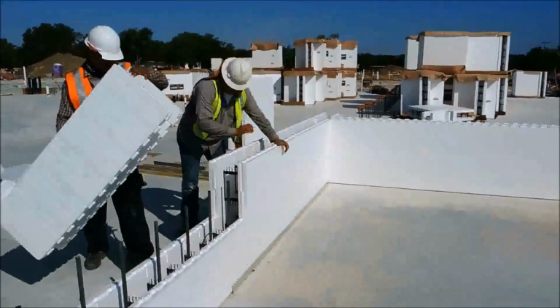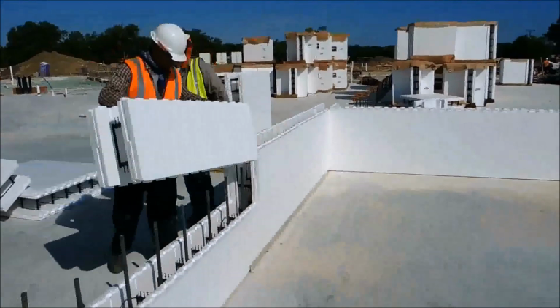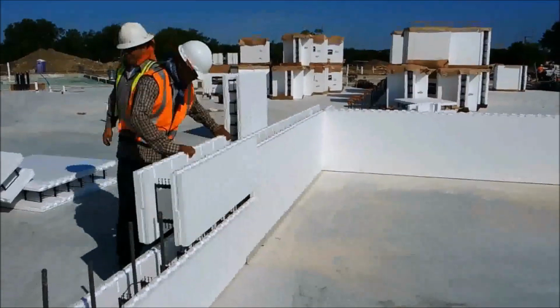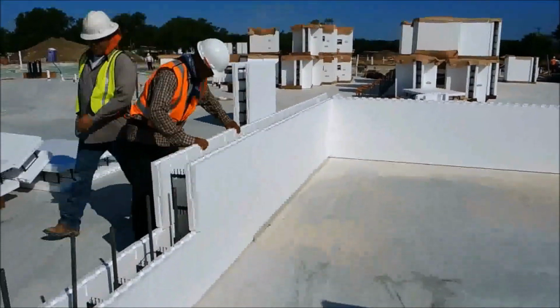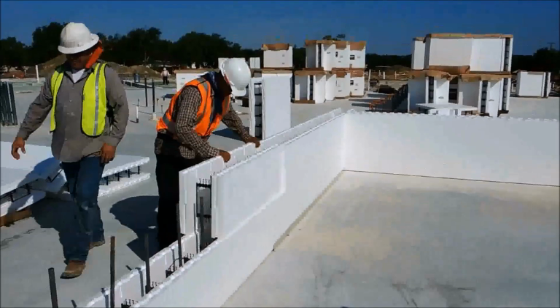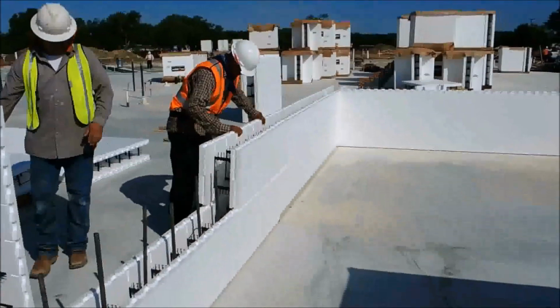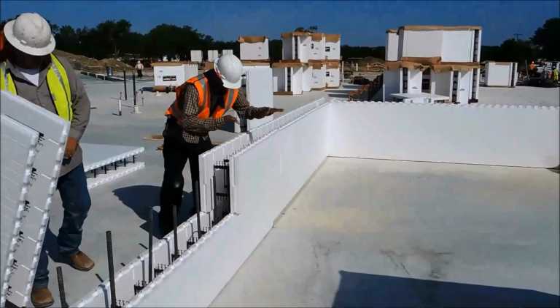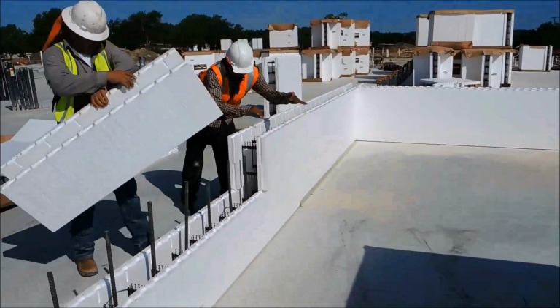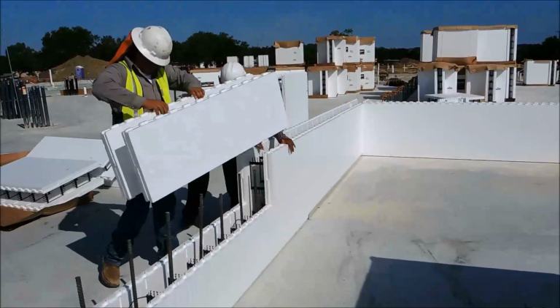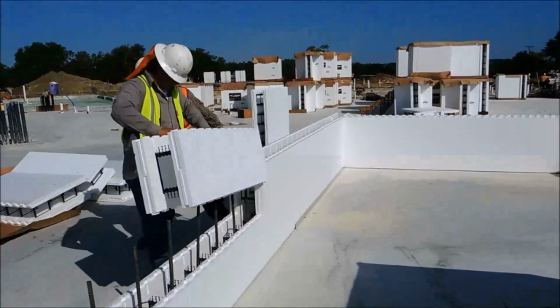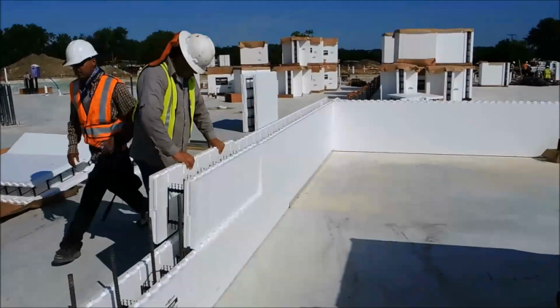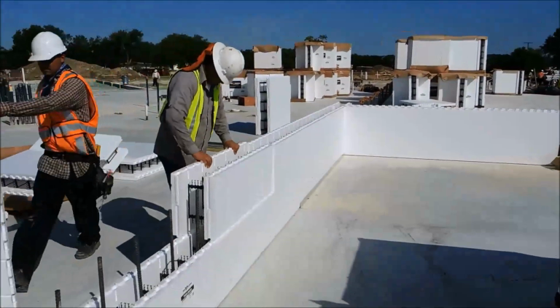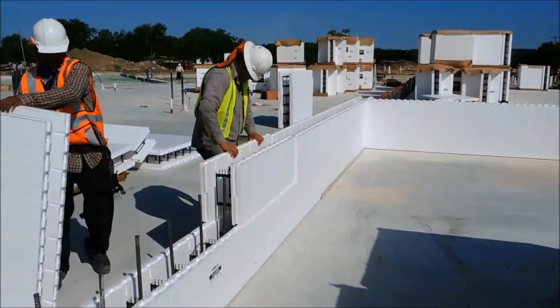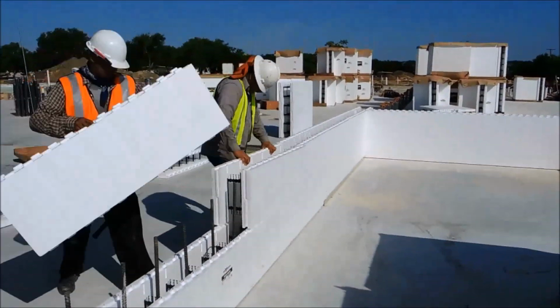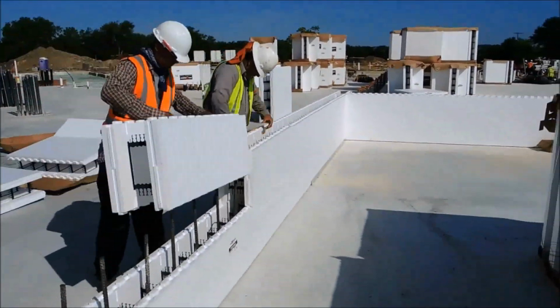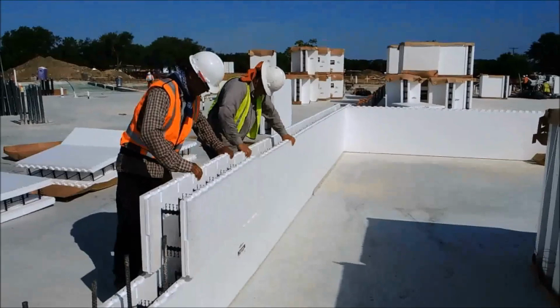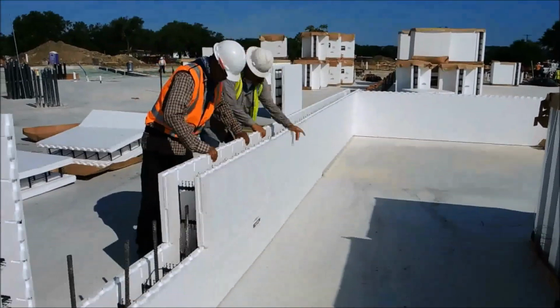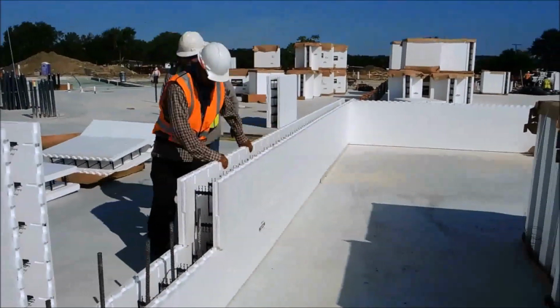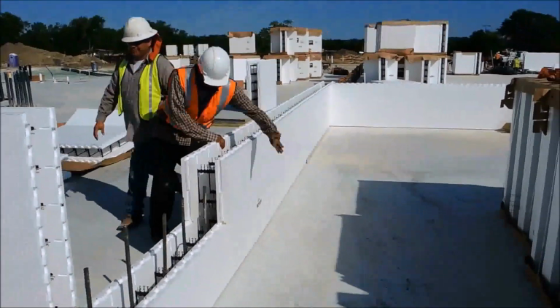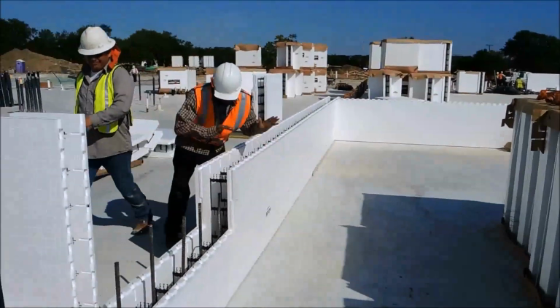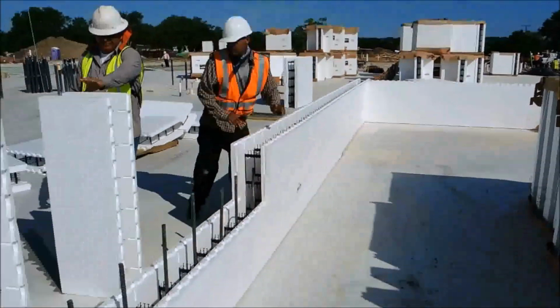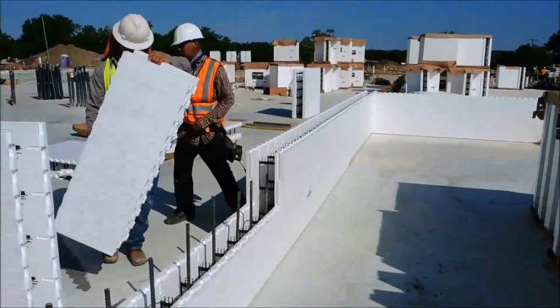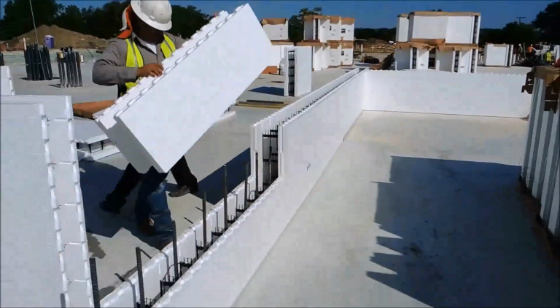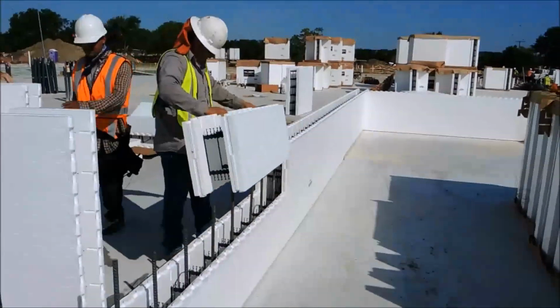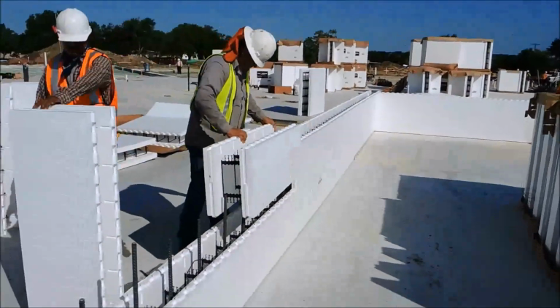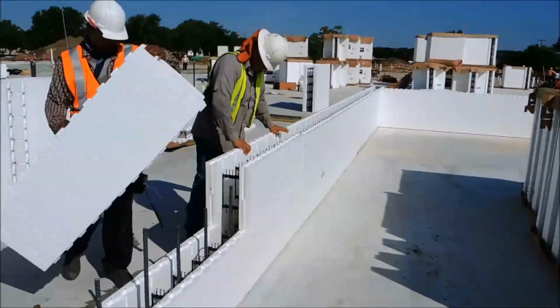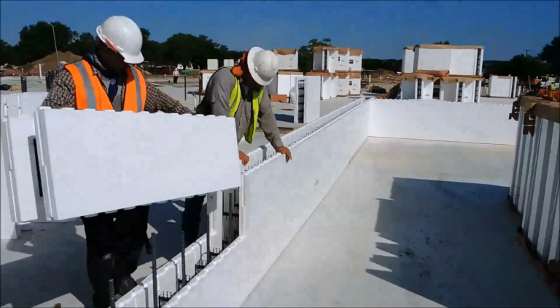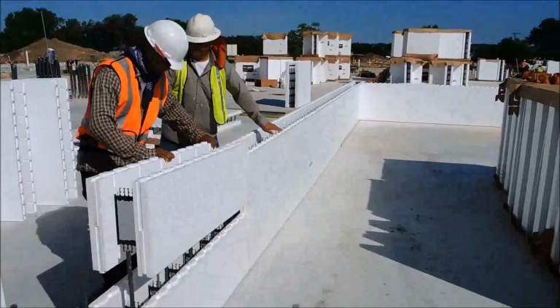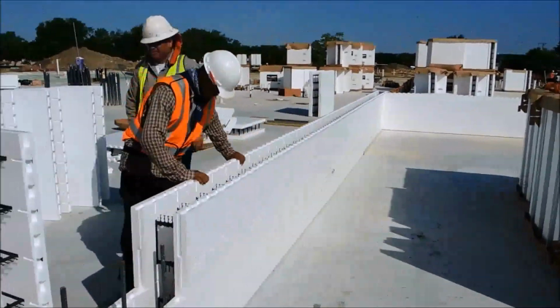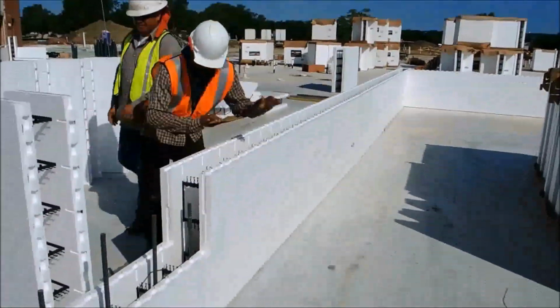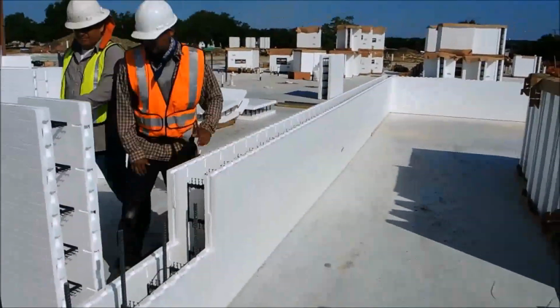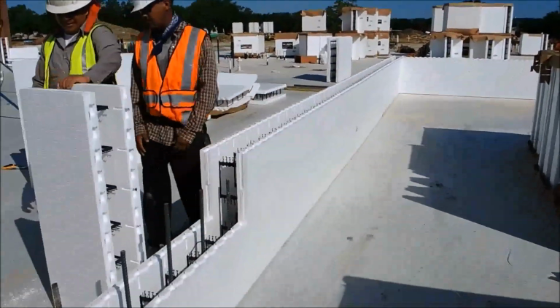They're taking the four-foot Fox blocks, 16 inches tall, and they are getting them stacked. That's the second course, and it goes pretty quick.